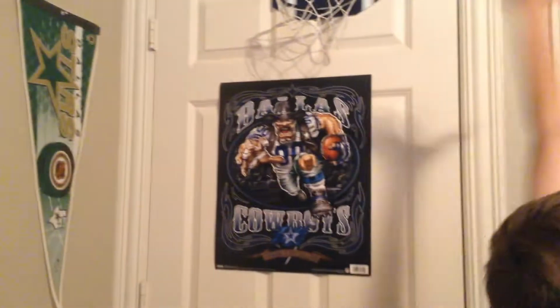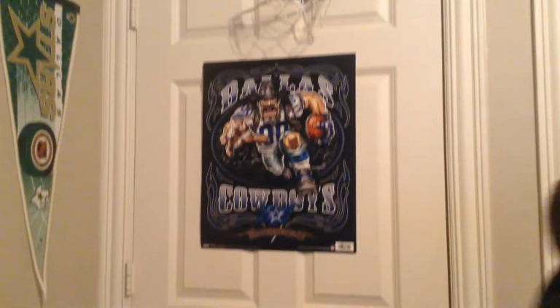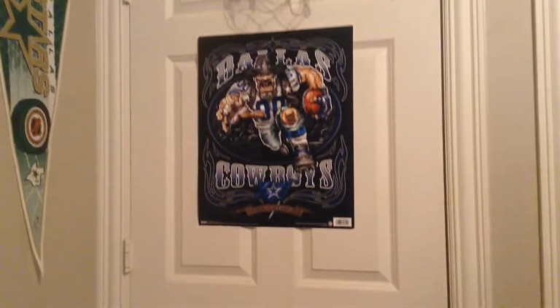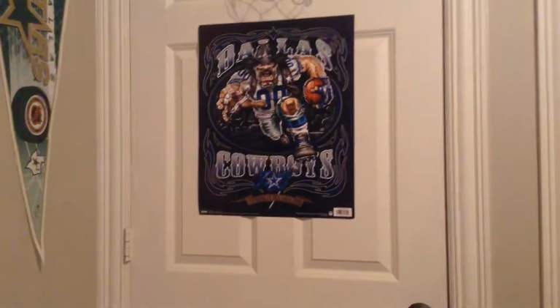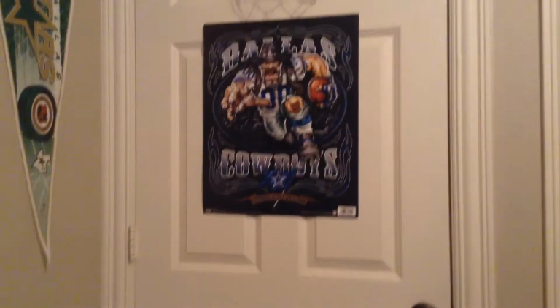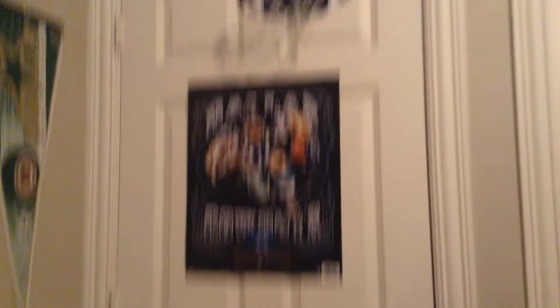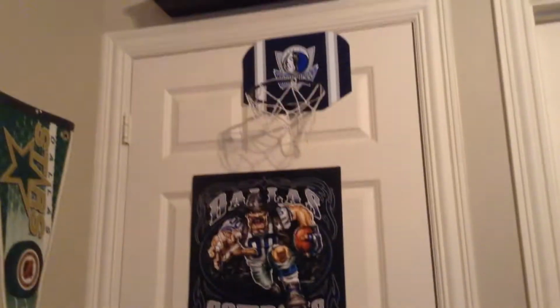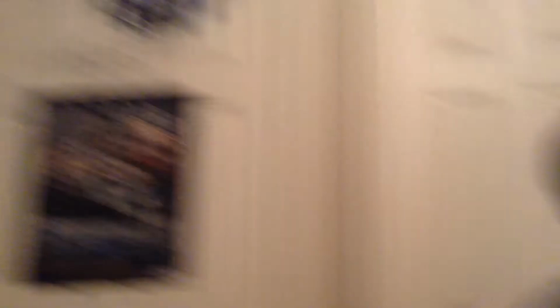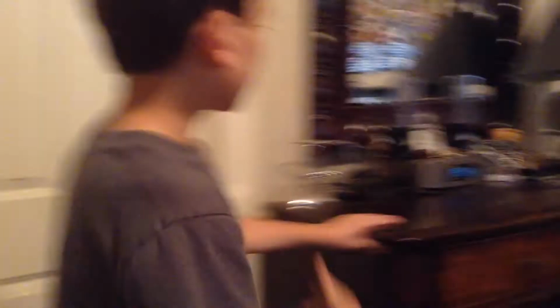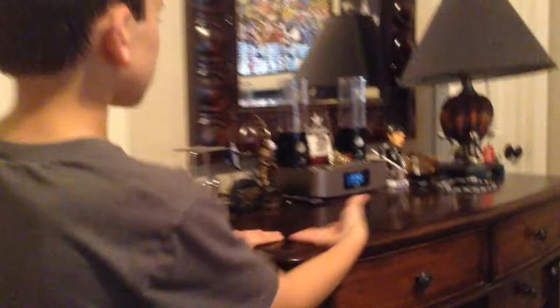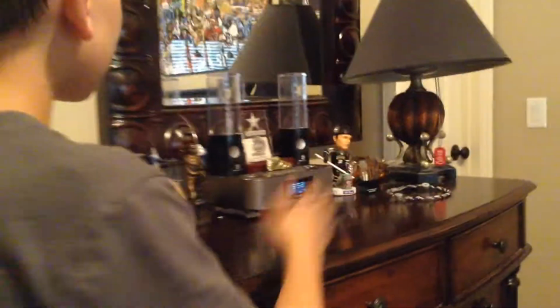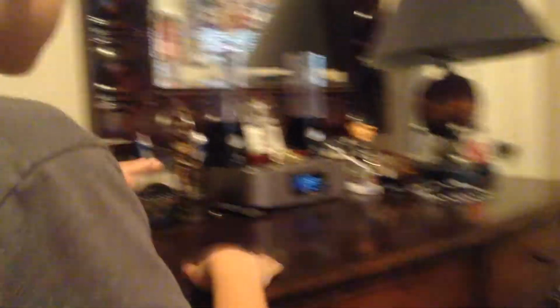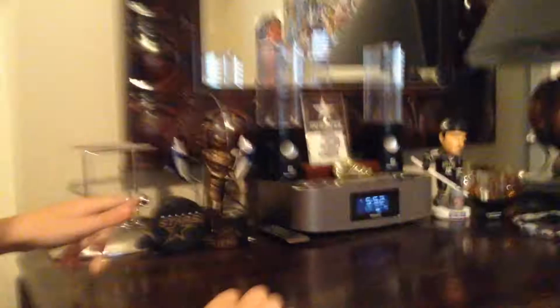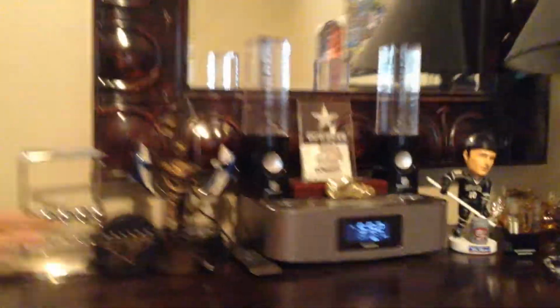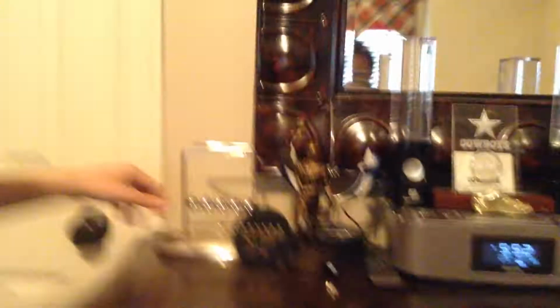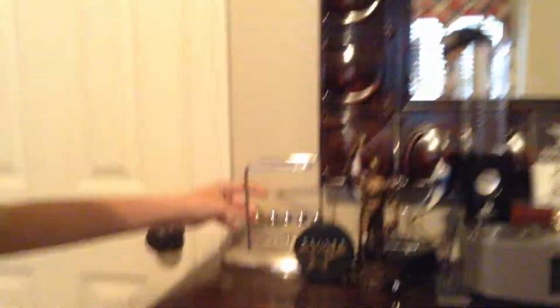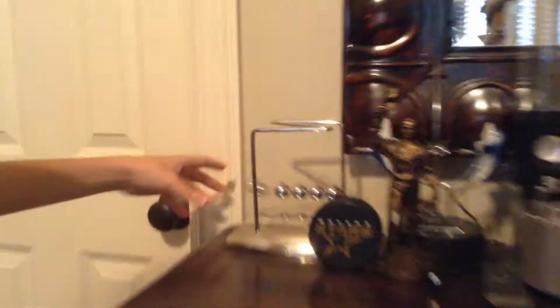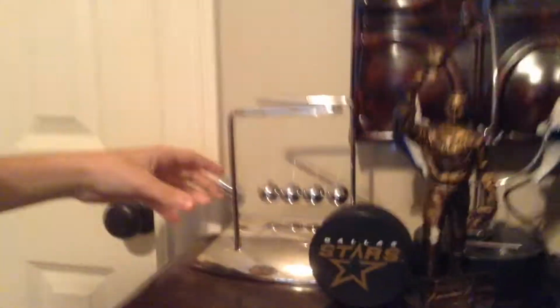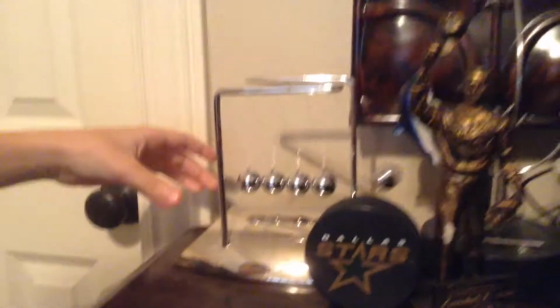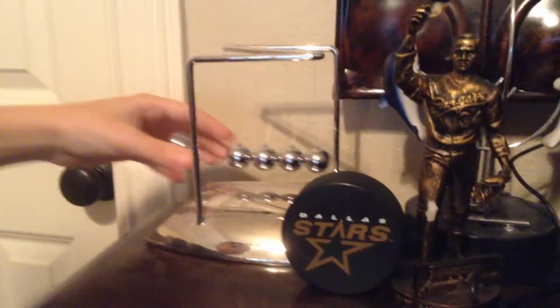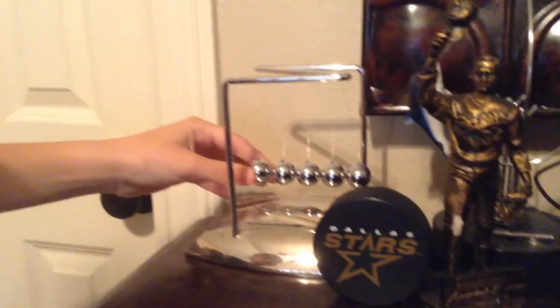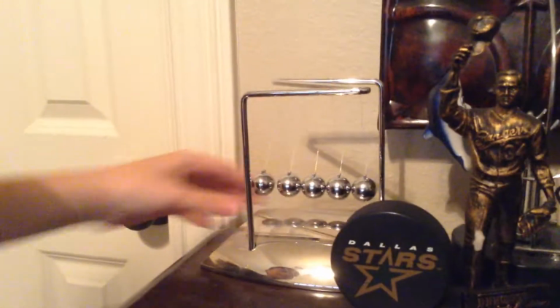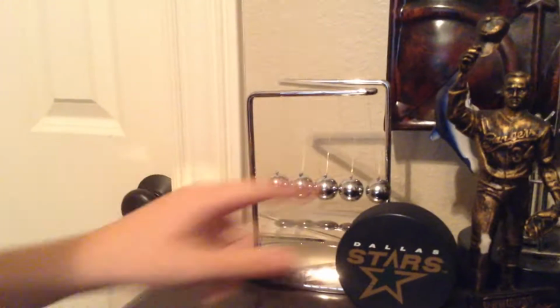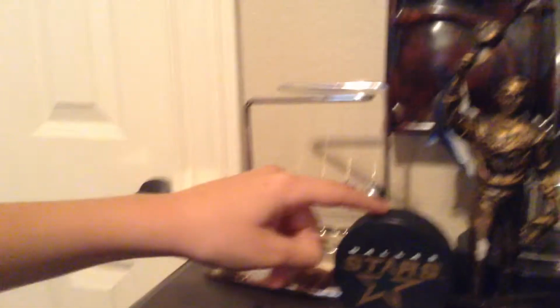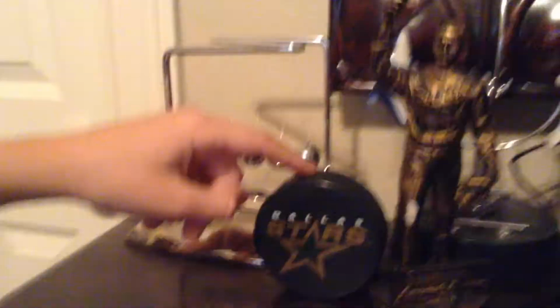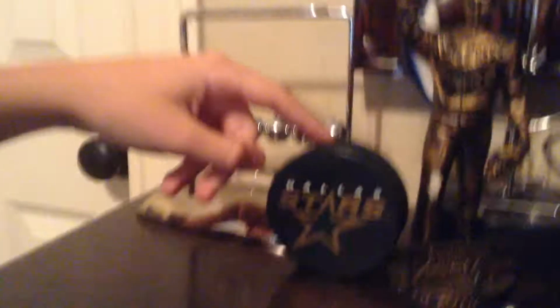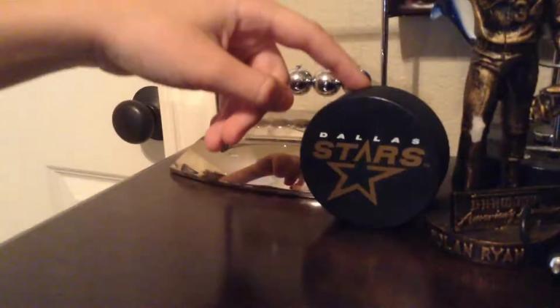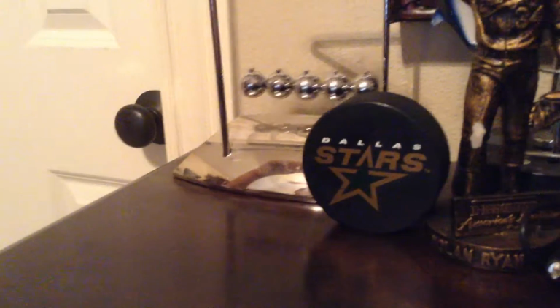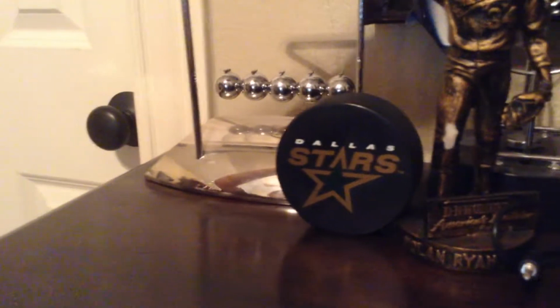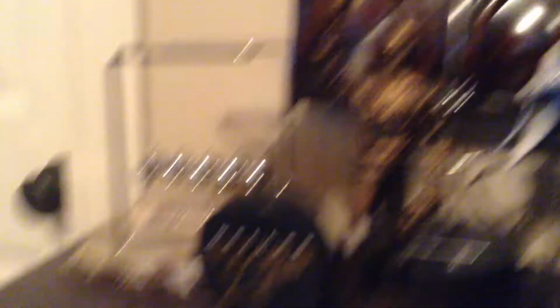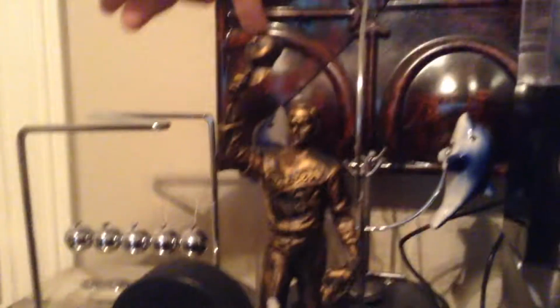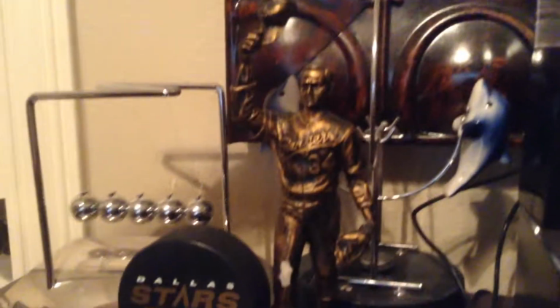Basketball hoop, trophies. And then we go over here — it's so mesmerizing. Dallas Stars like hockey blog, Nolan Ryan stuff.